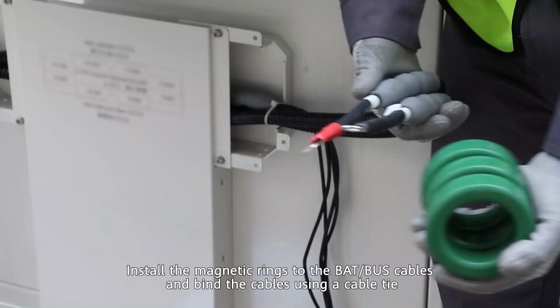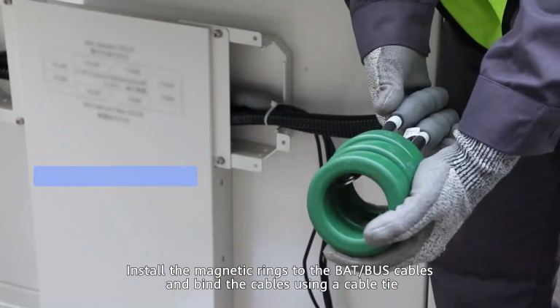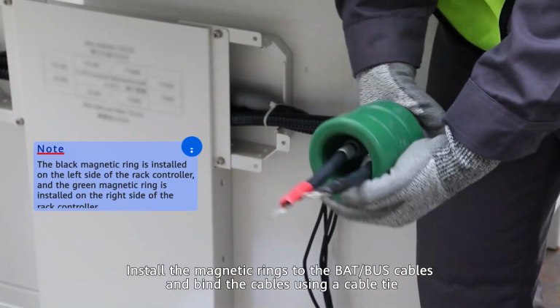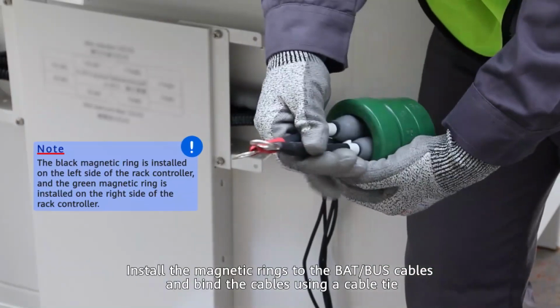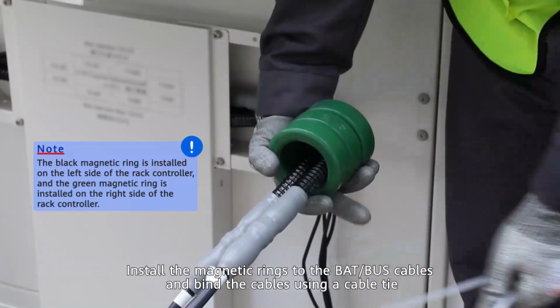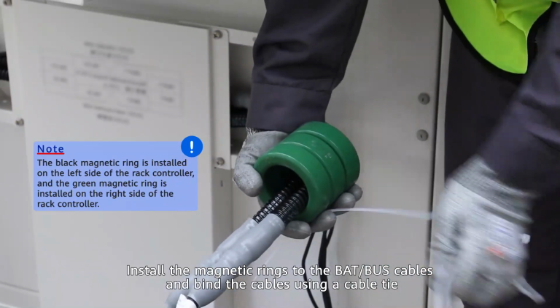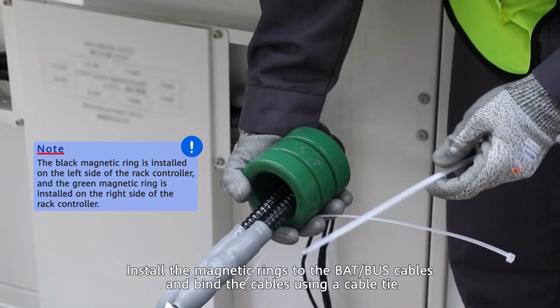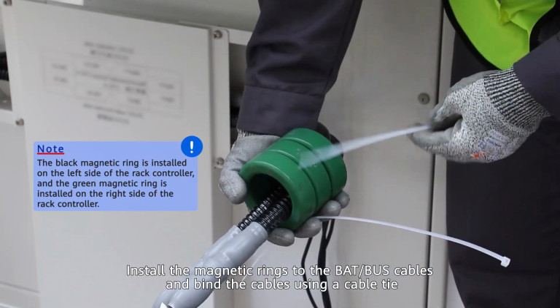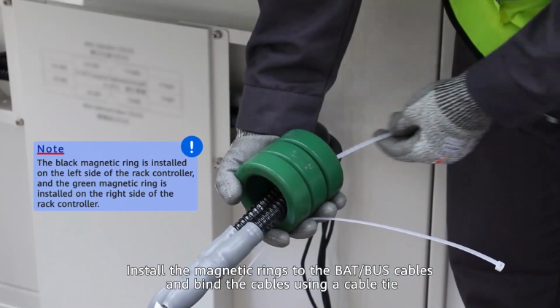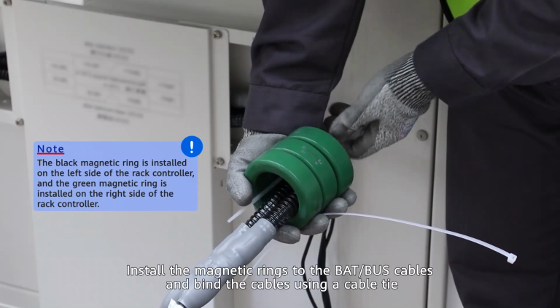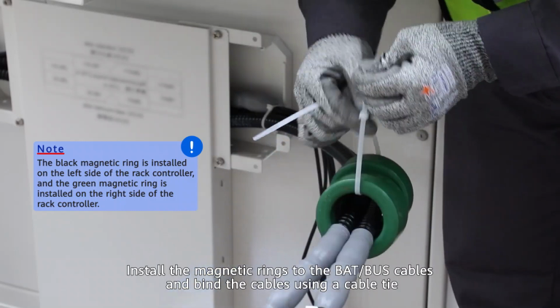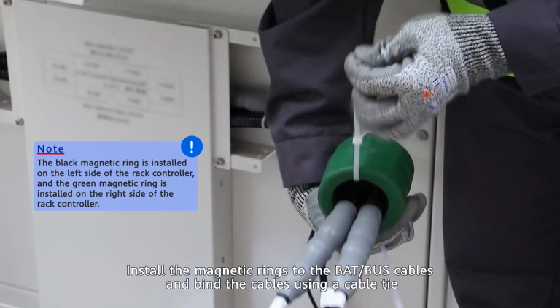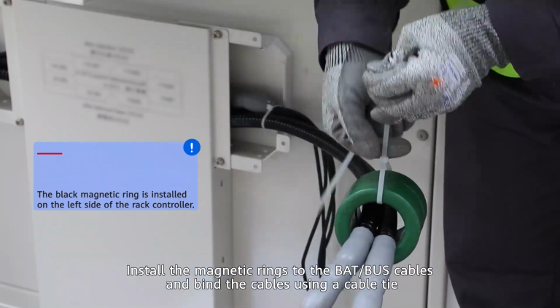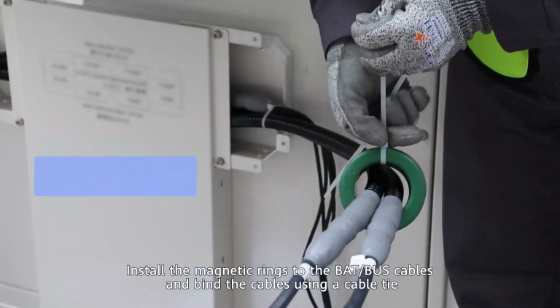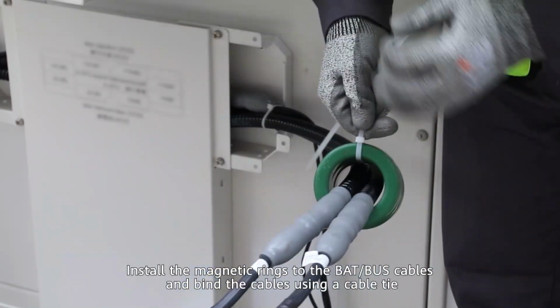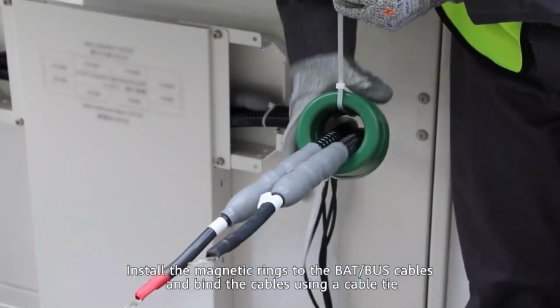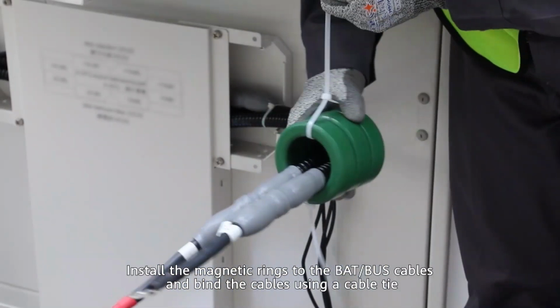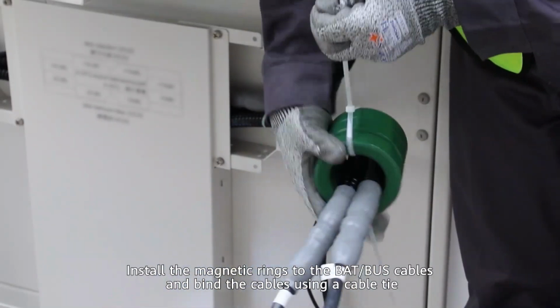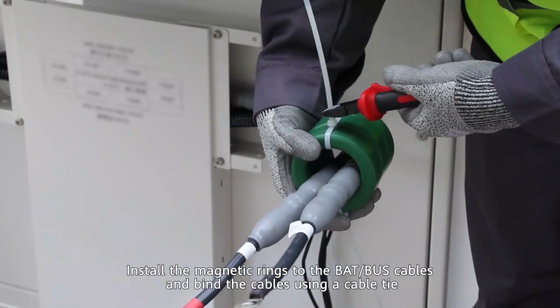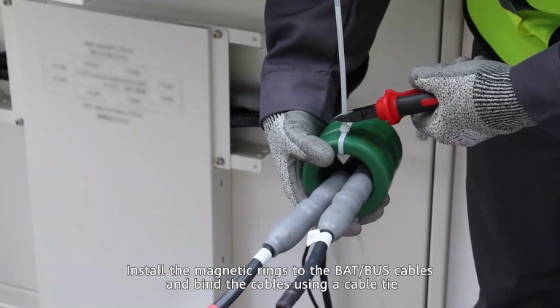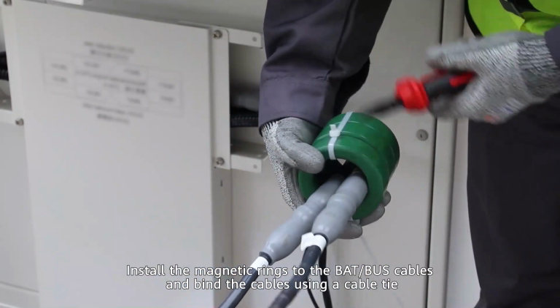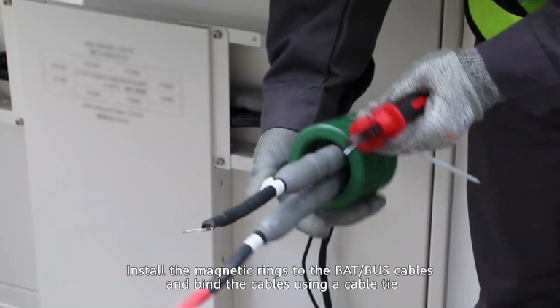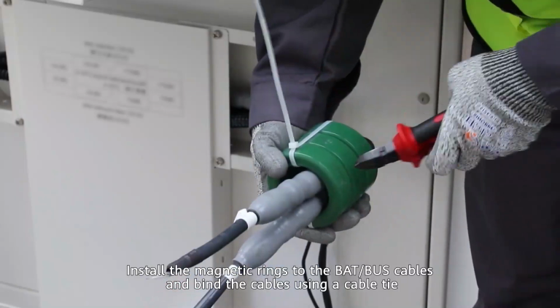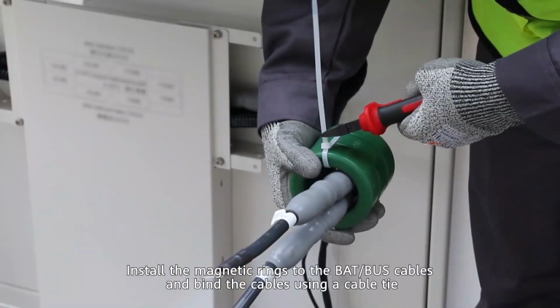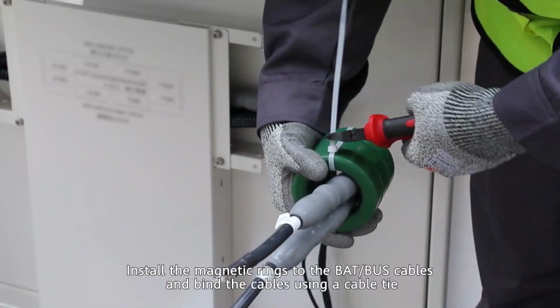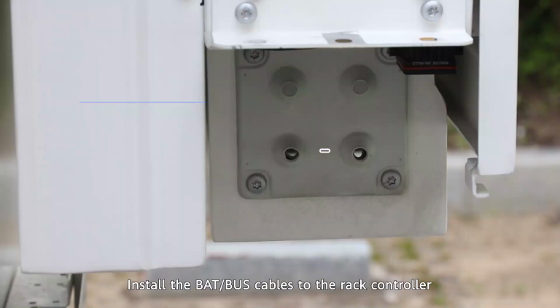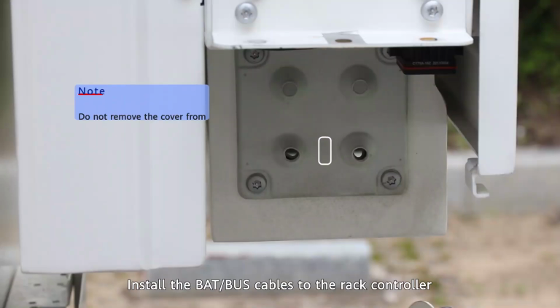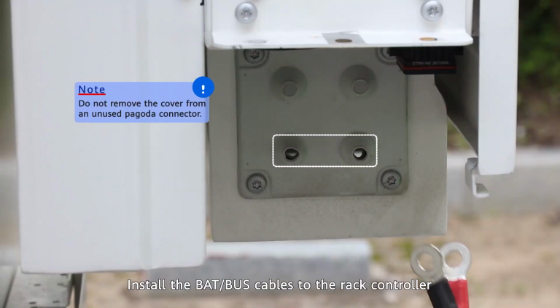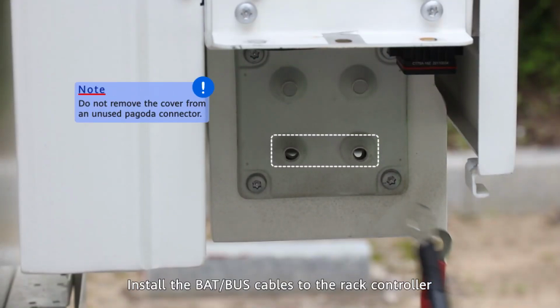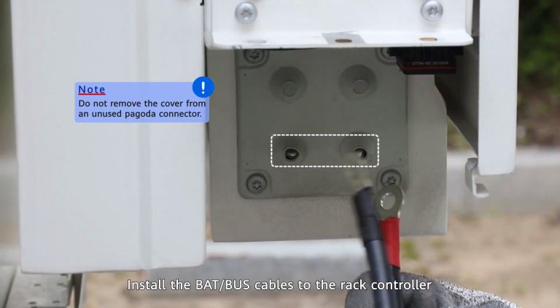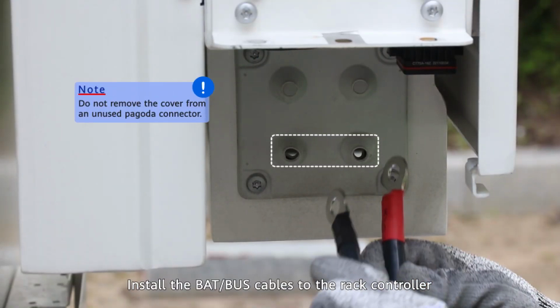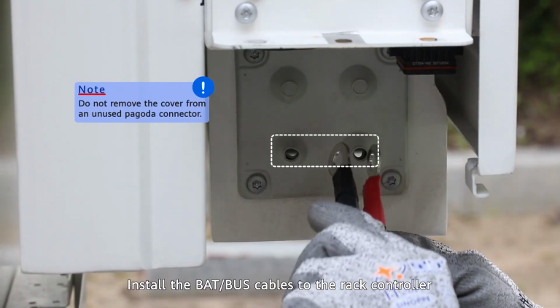Install the magnetic rings to the VAT bus cables and bind the cables using a cable tie. Install the VAT bus cables to the rack controller.